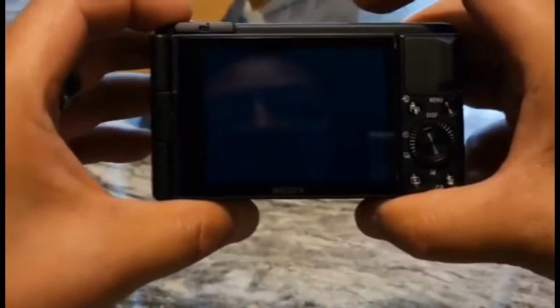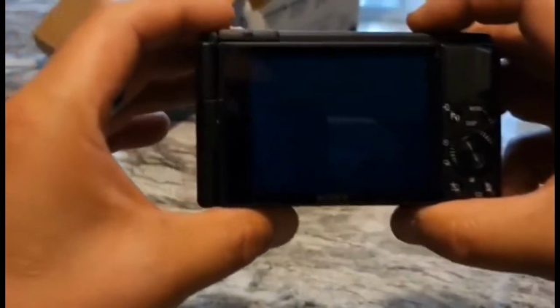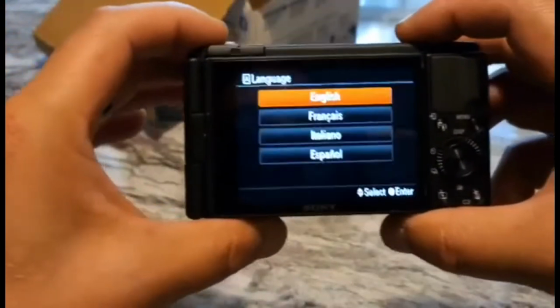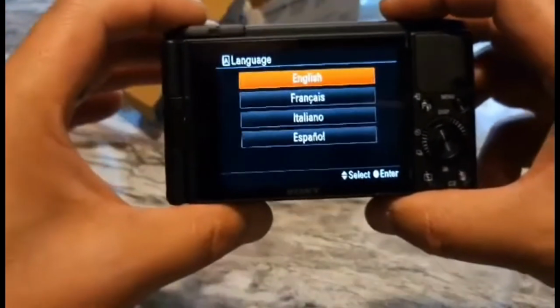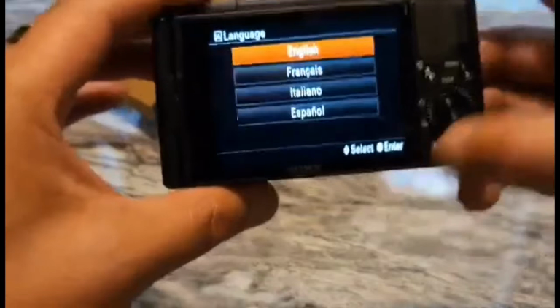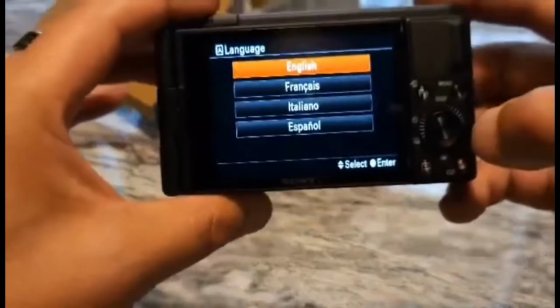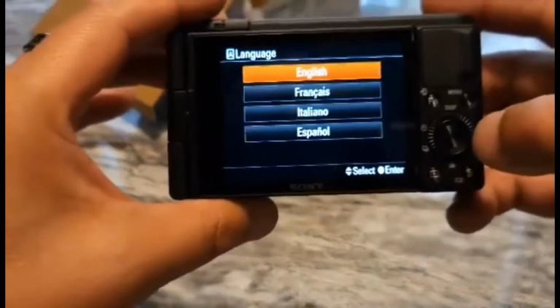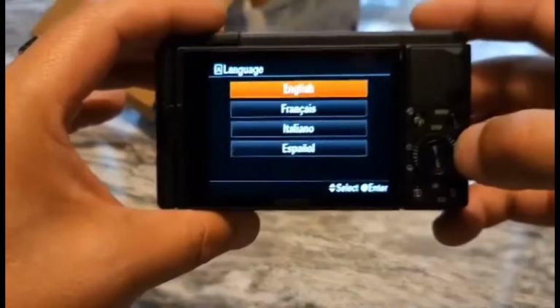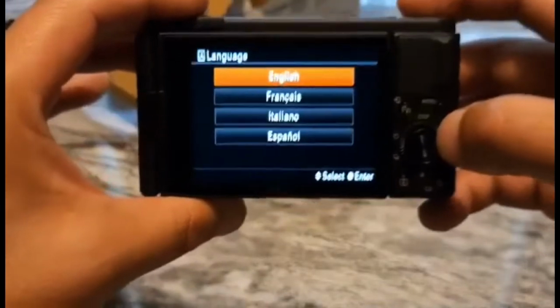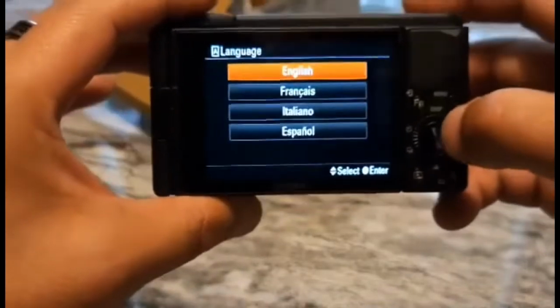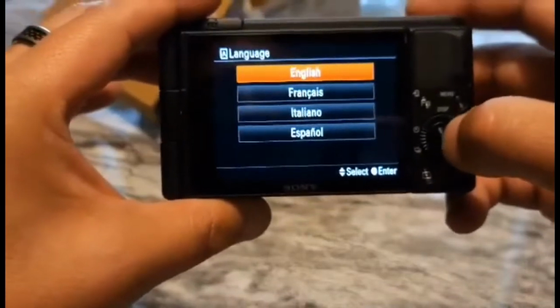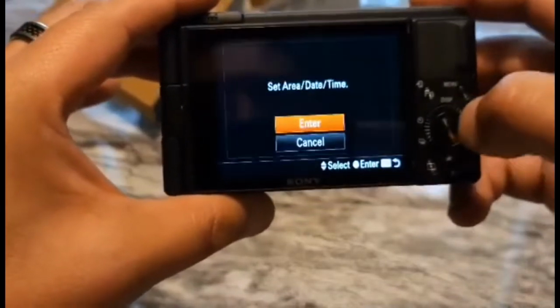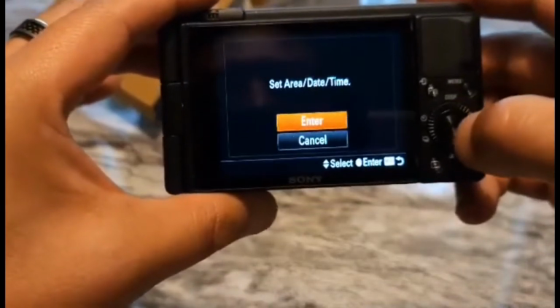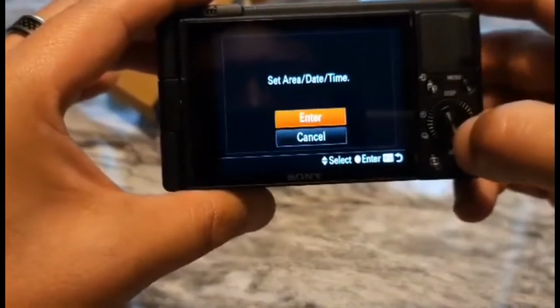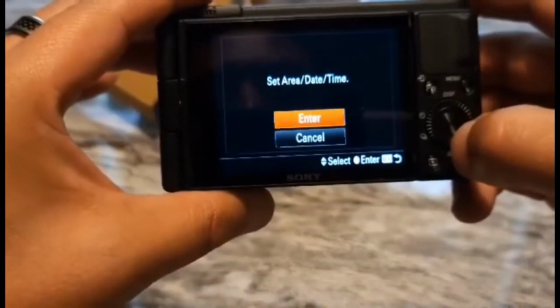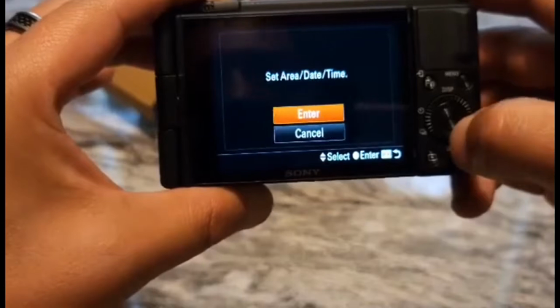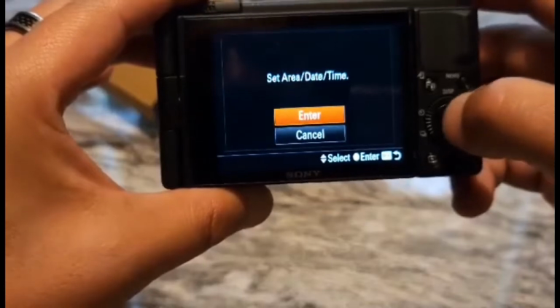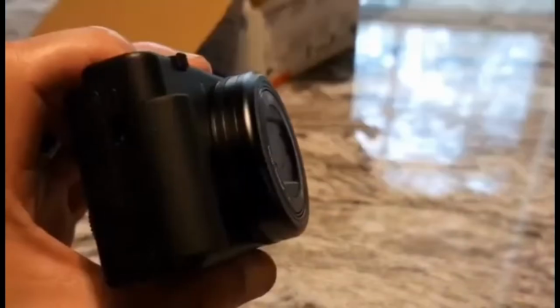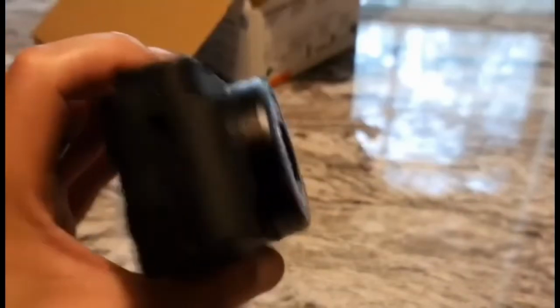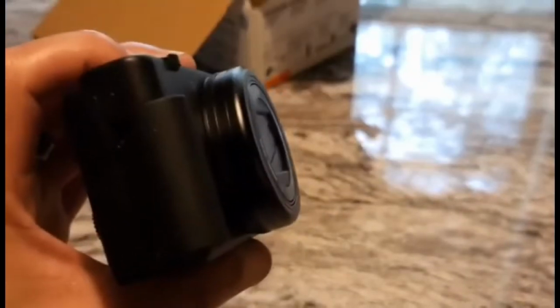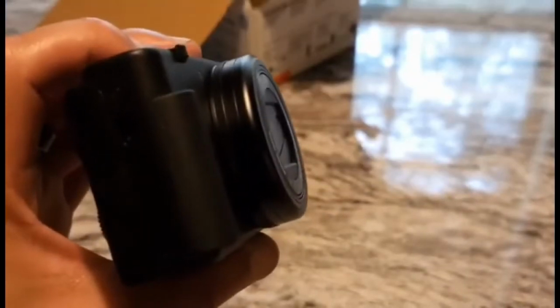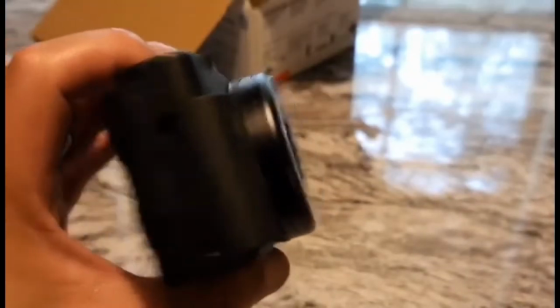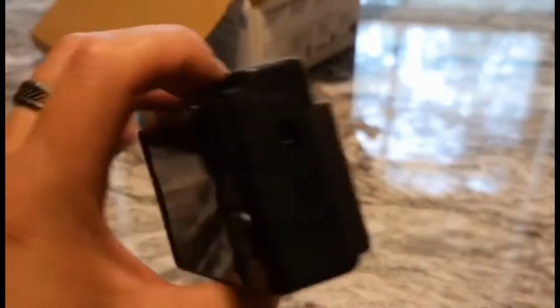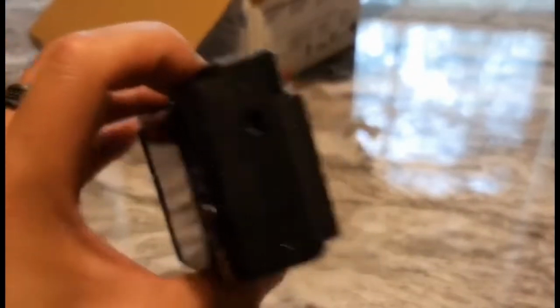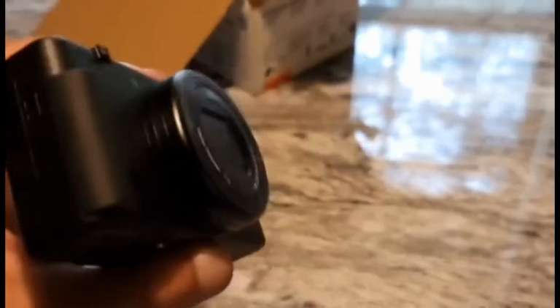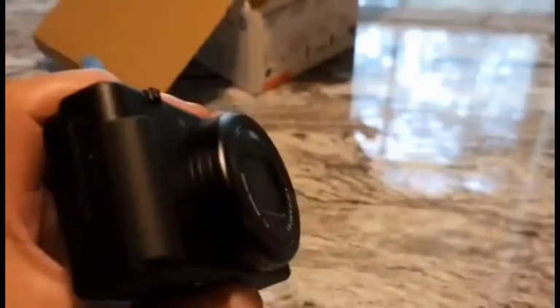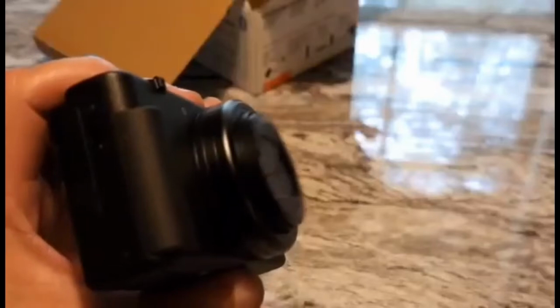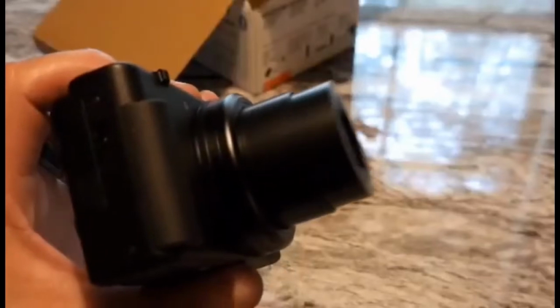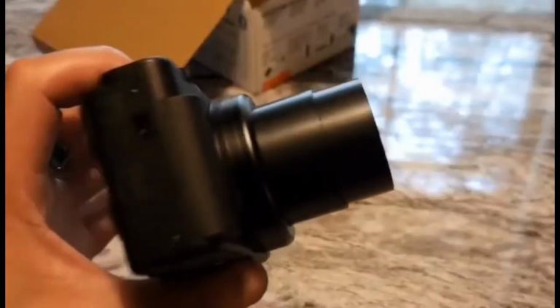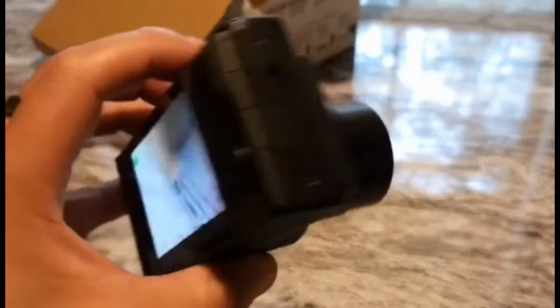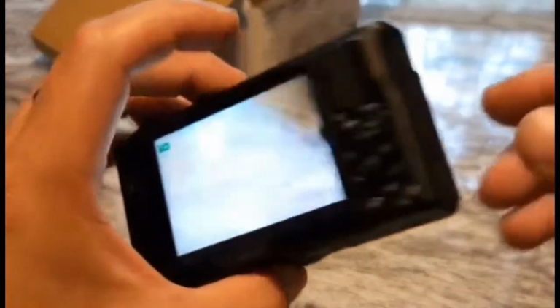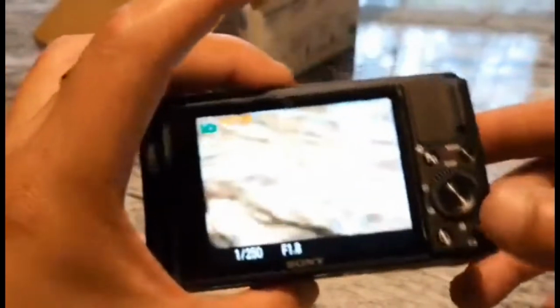There we go, powering on up. I have to set this thing up — English. All right, so now I've got just the basic stuff set up, the camera should power on, and there we go.